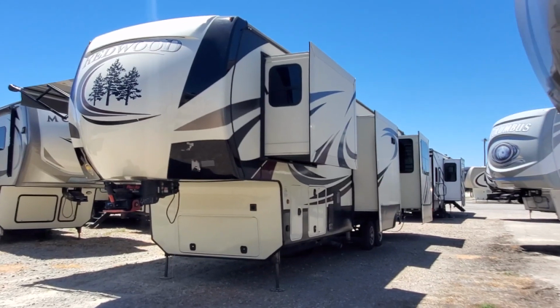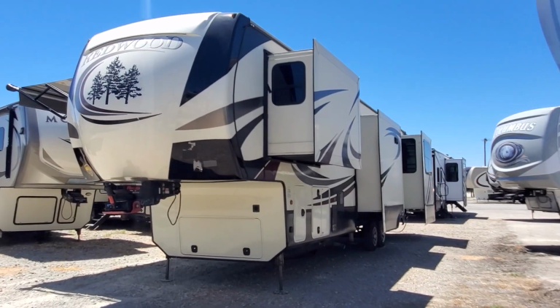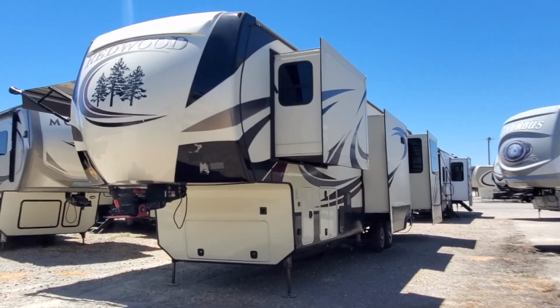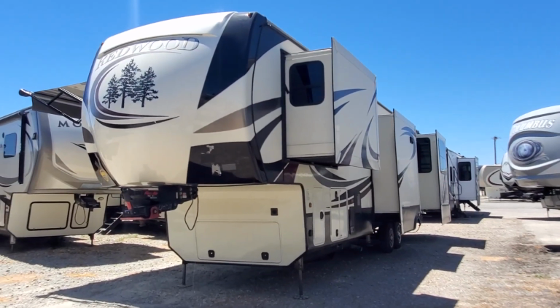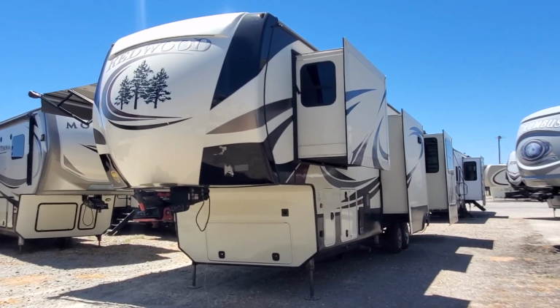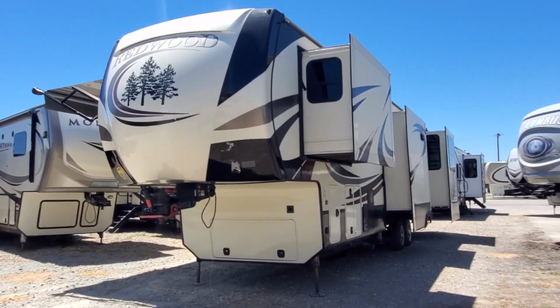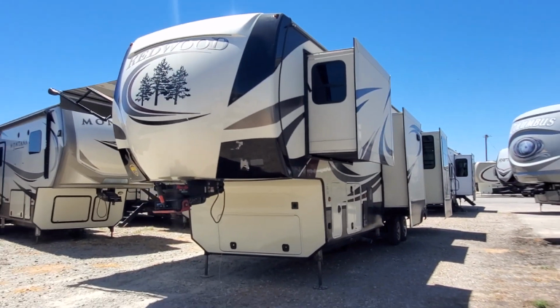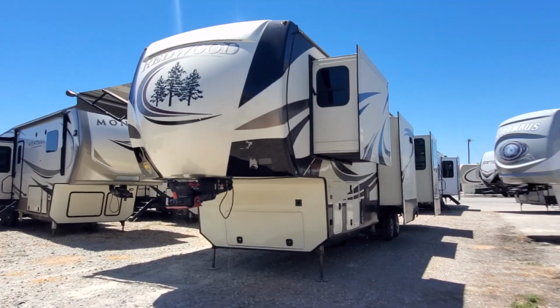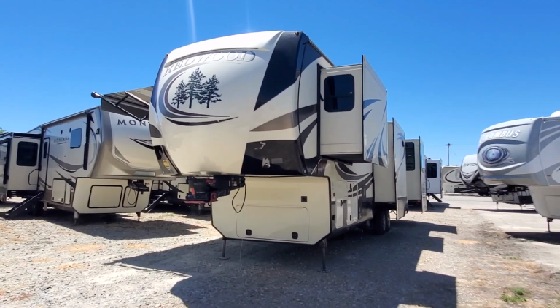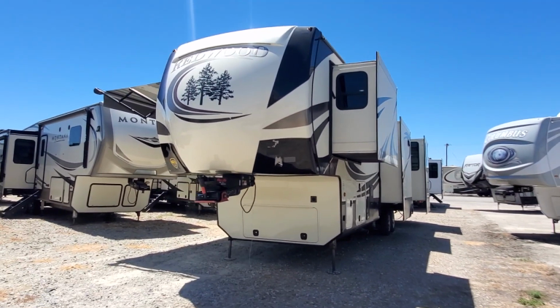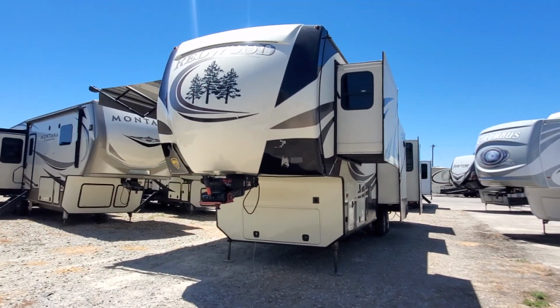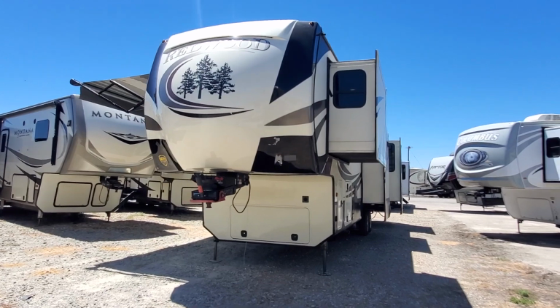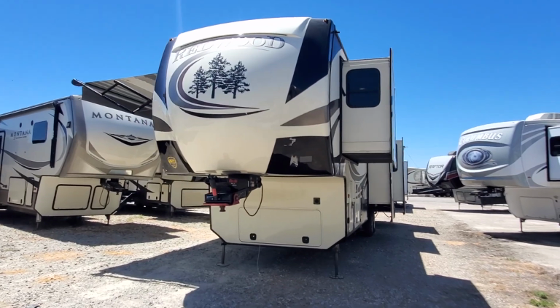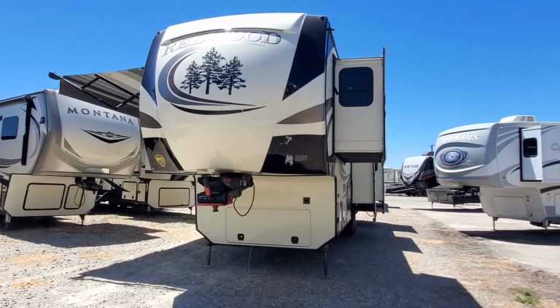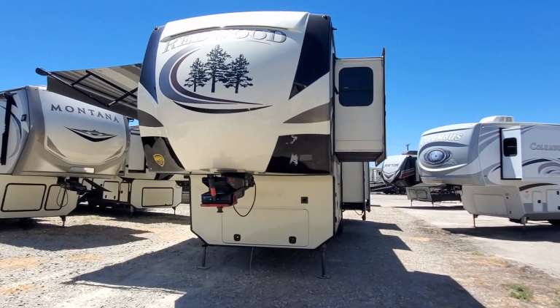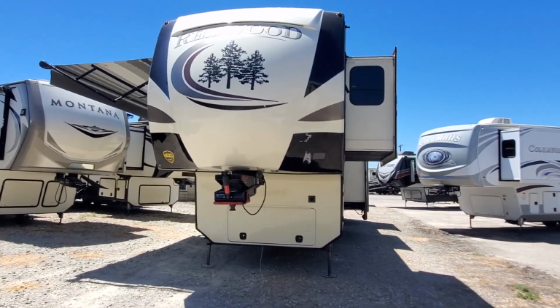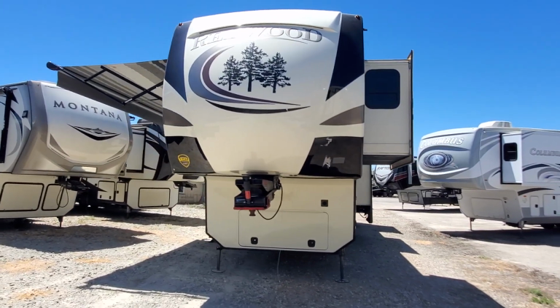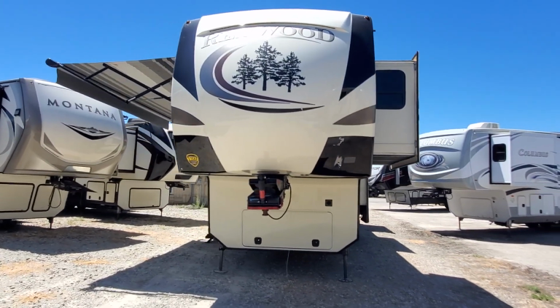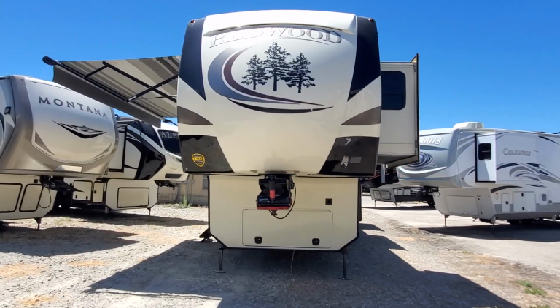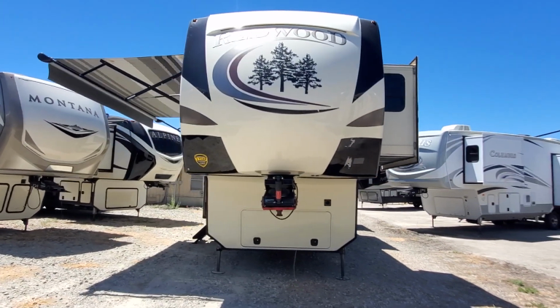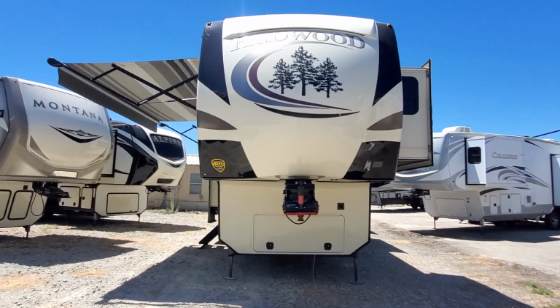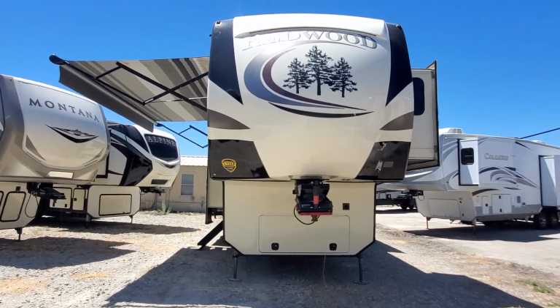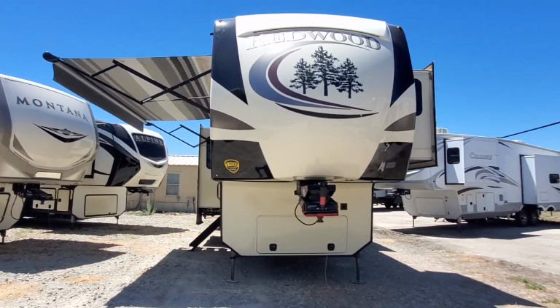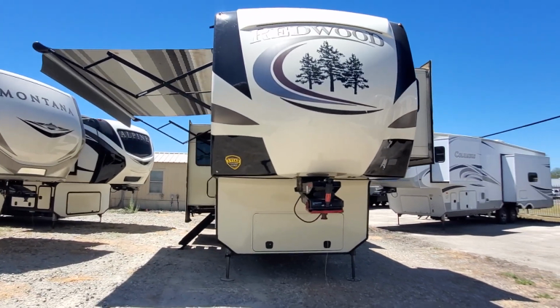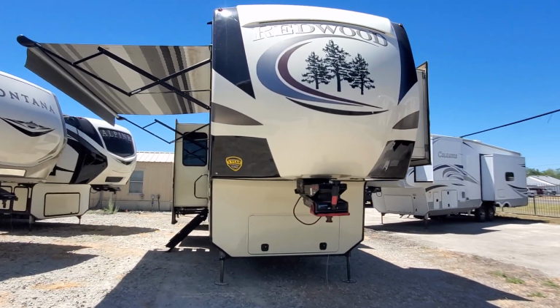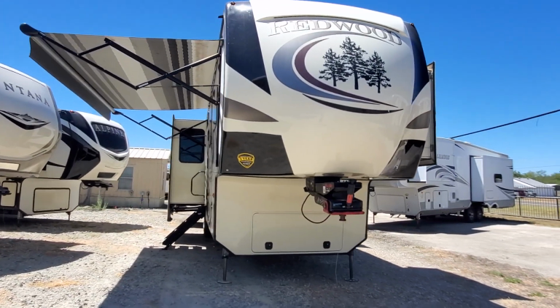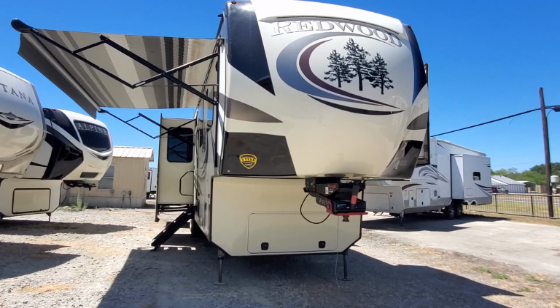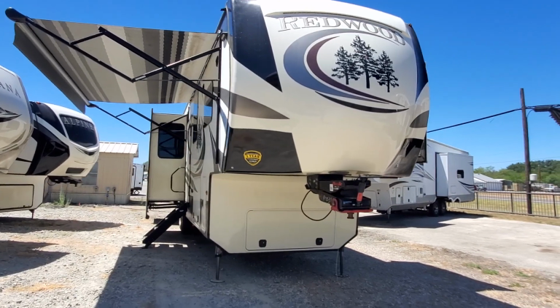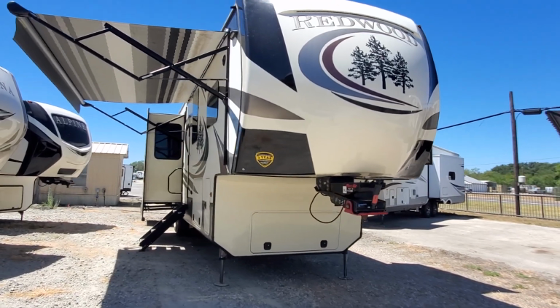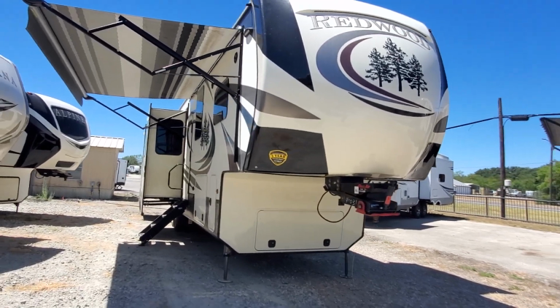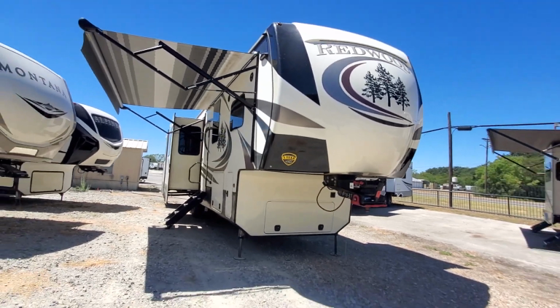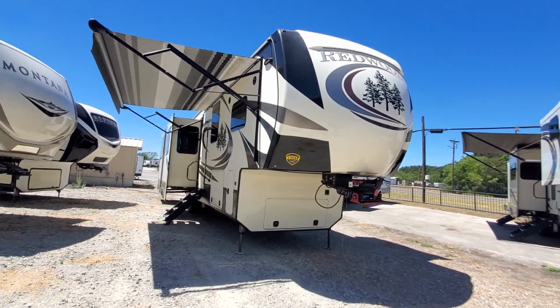What's up guys, this is Brad Byers from Lake Tawakoni RV Center. Welcome to my channel, I hope you're well. I'm going to show you this very clean 2019 Crossroads Redwood 3991RD that we just took in.